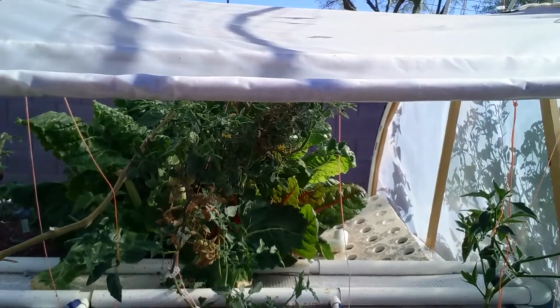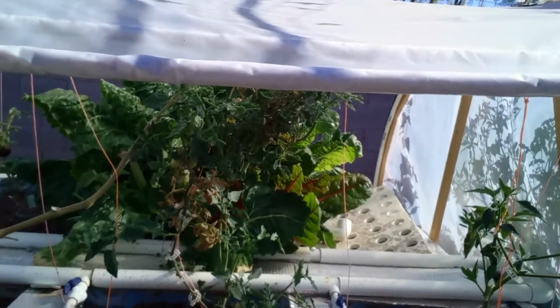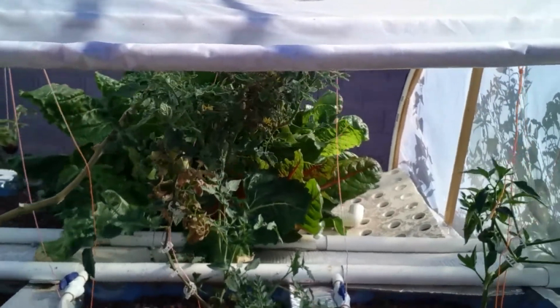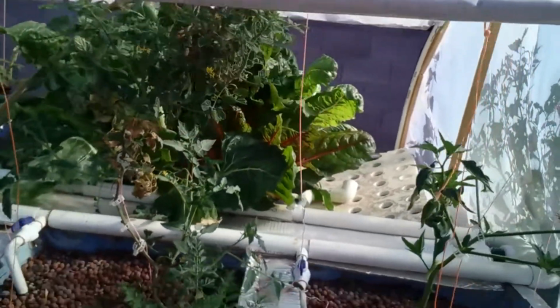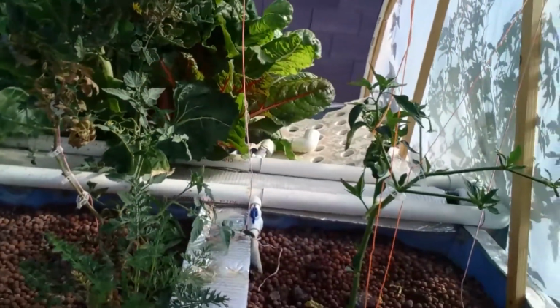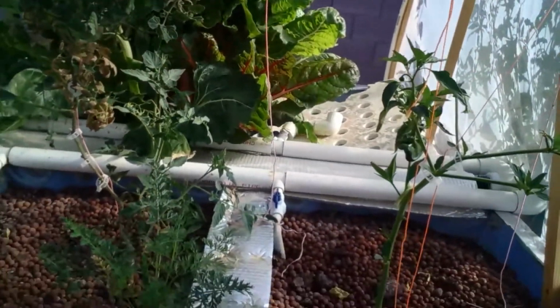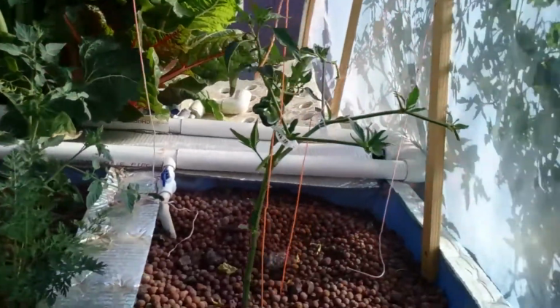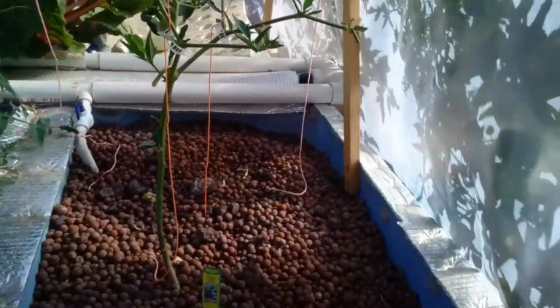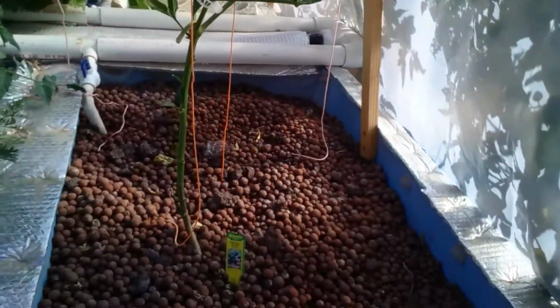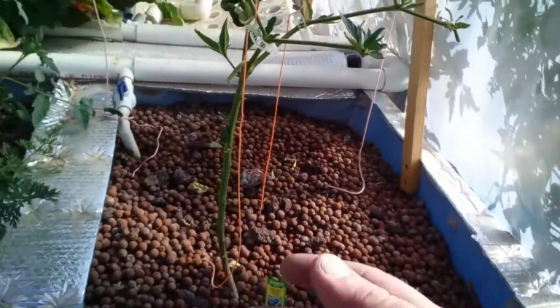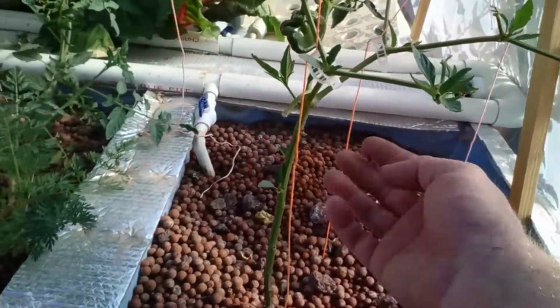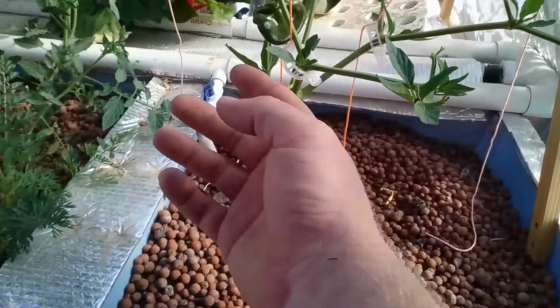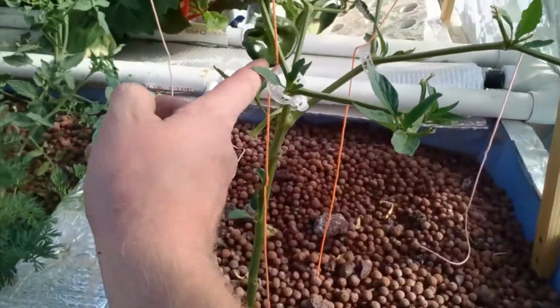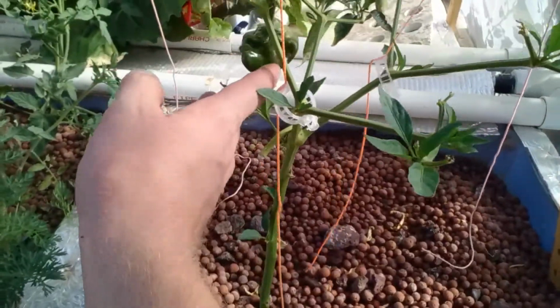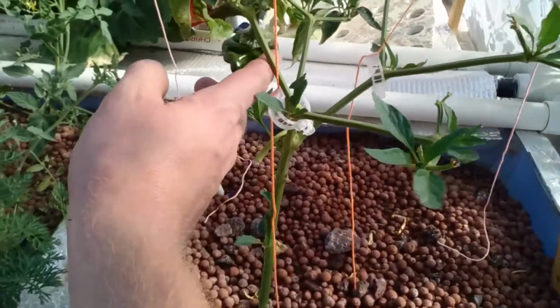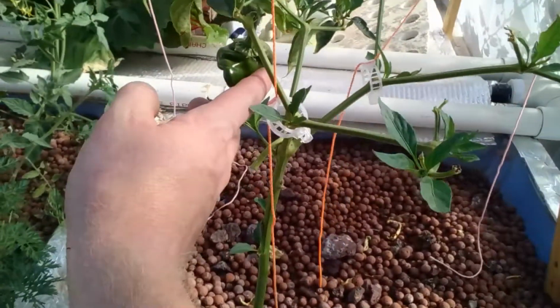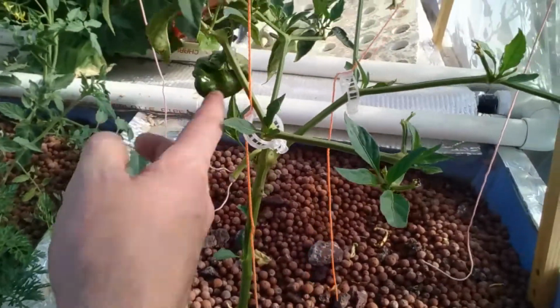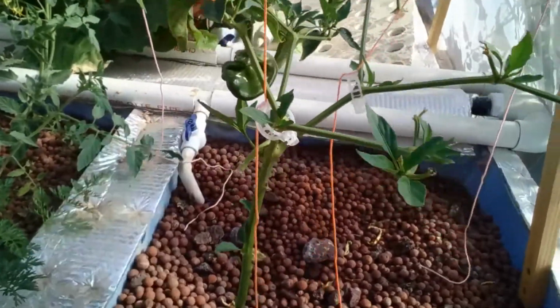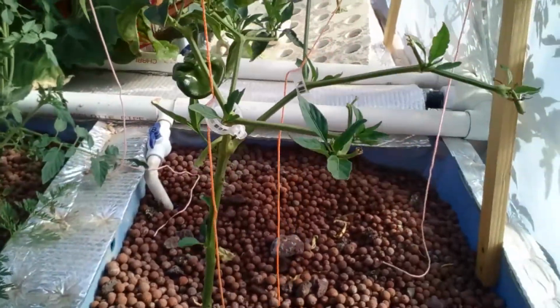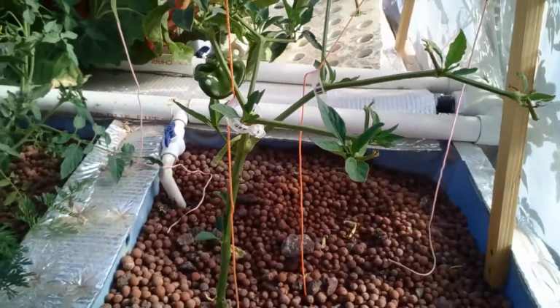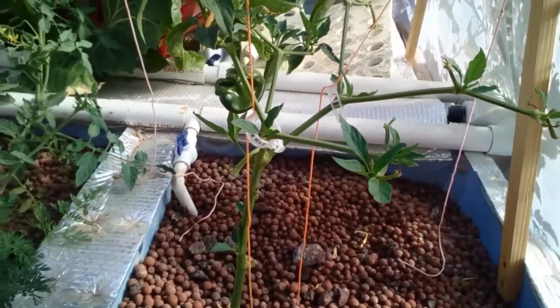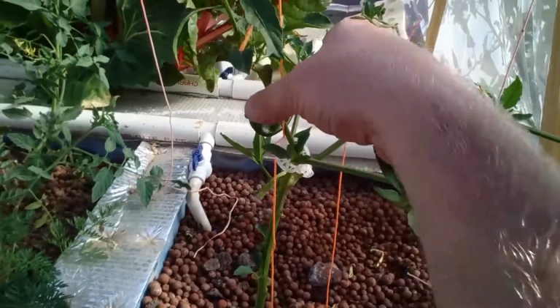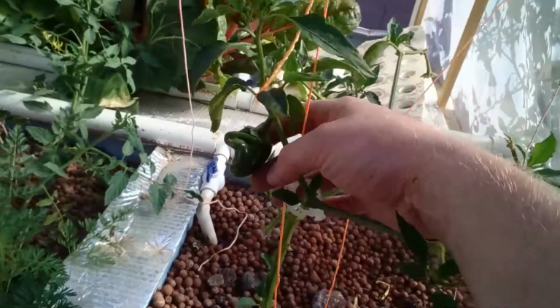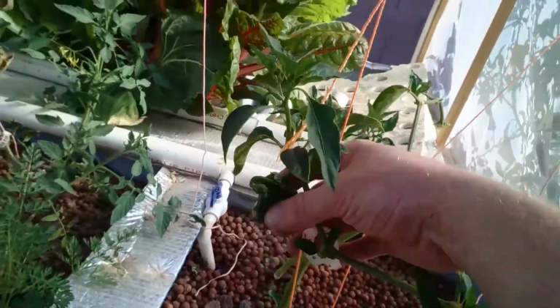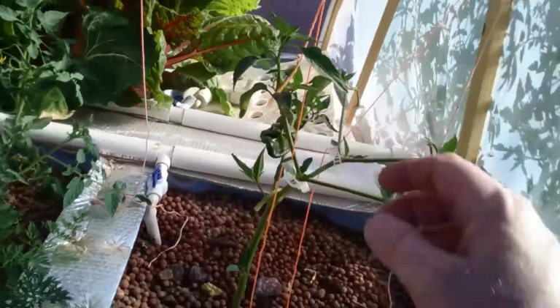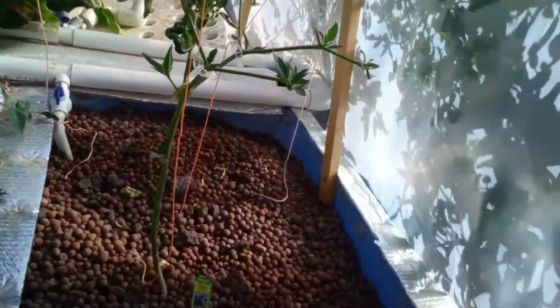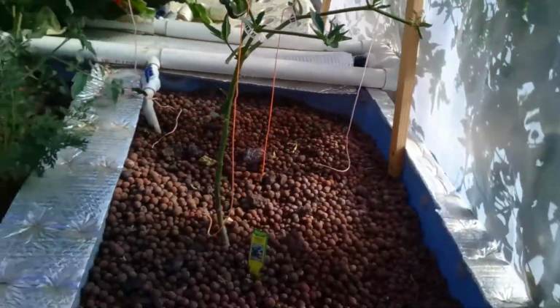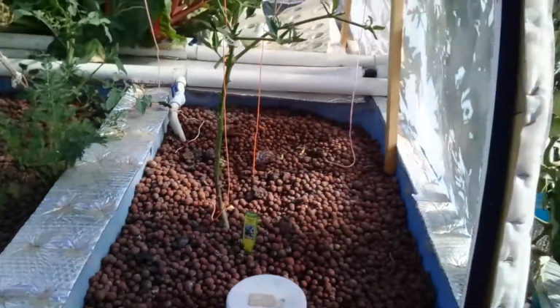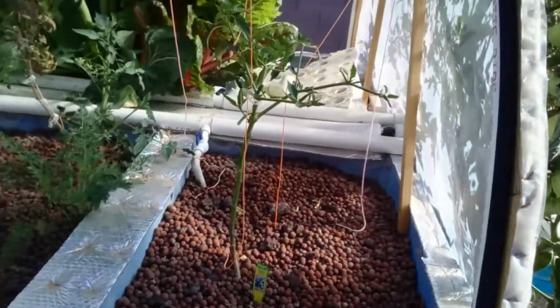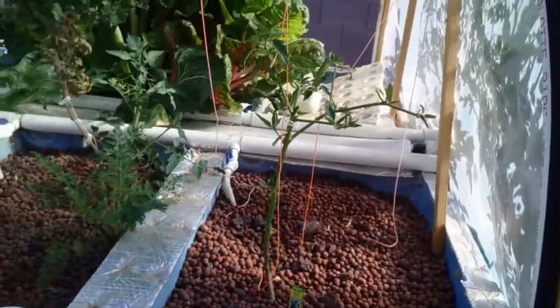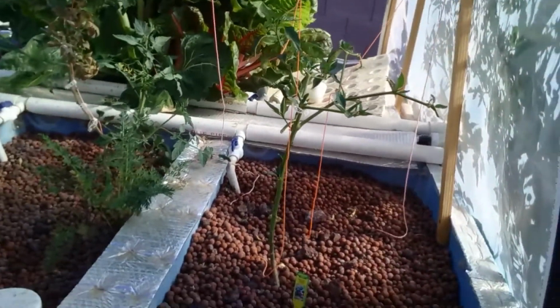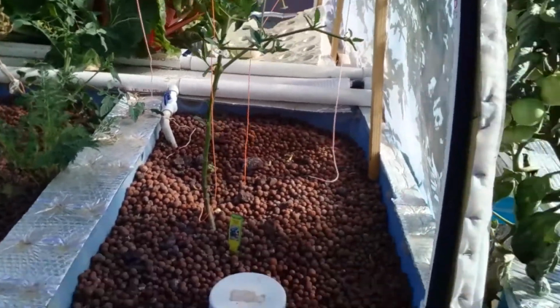Over here we've got the poblano ancho pepper — it's not really producing a lot of pods. I think this is only the third or fourth one it's grown. It's got to be a nutrient deficiency.